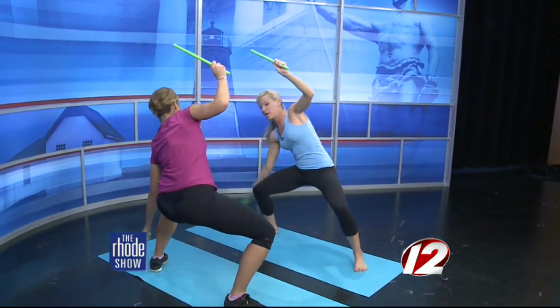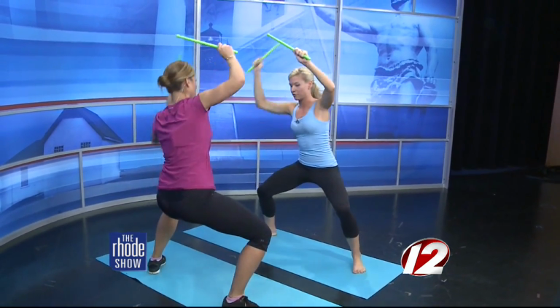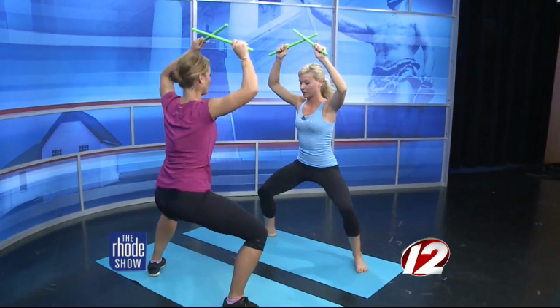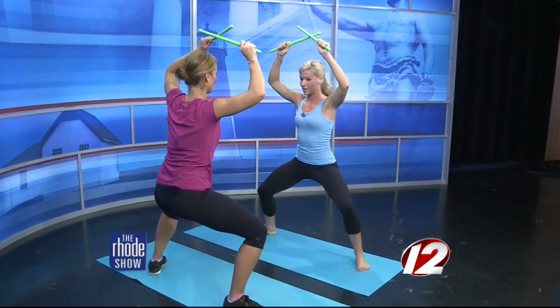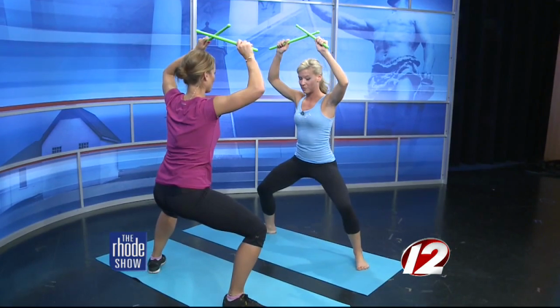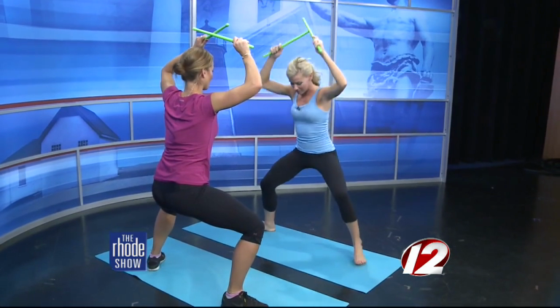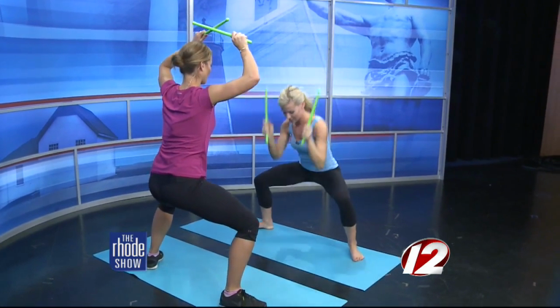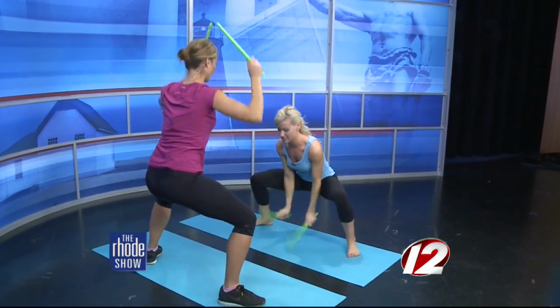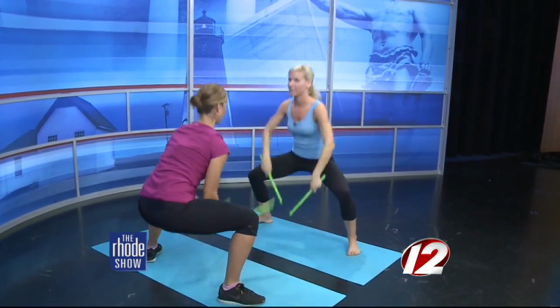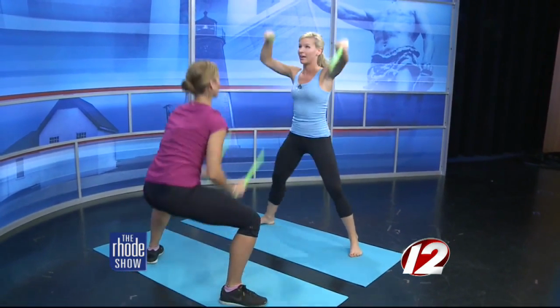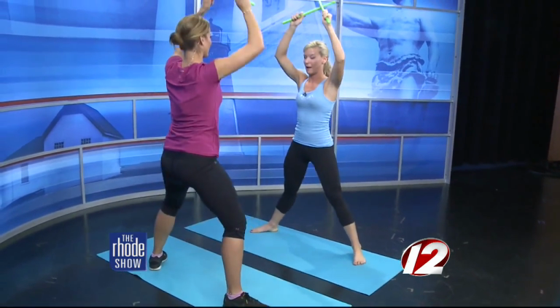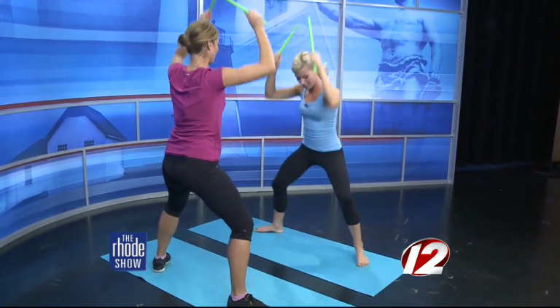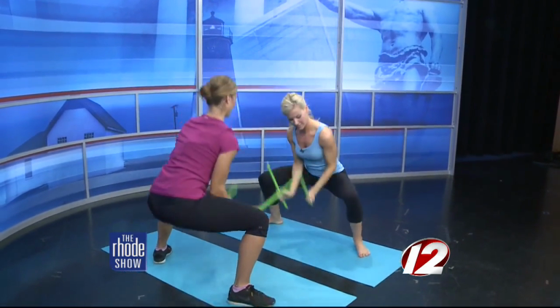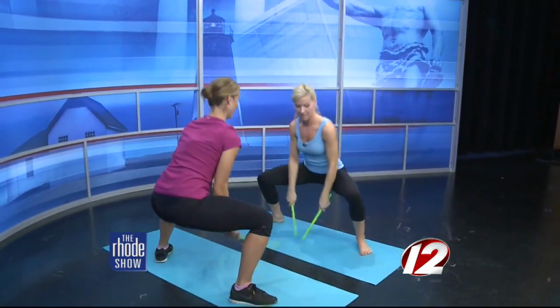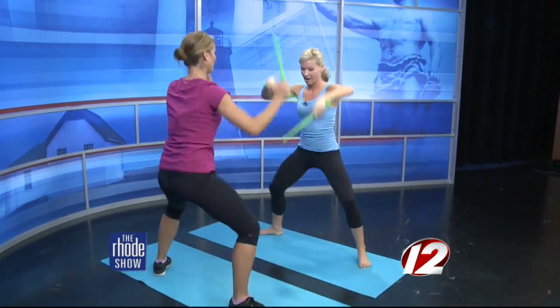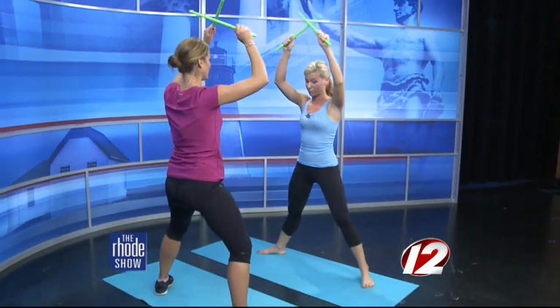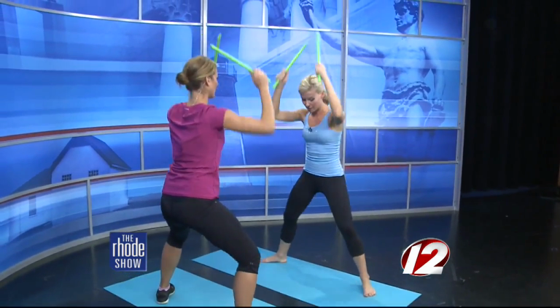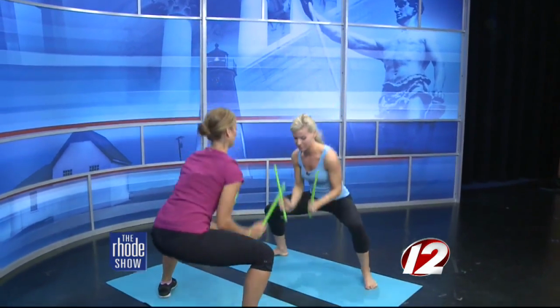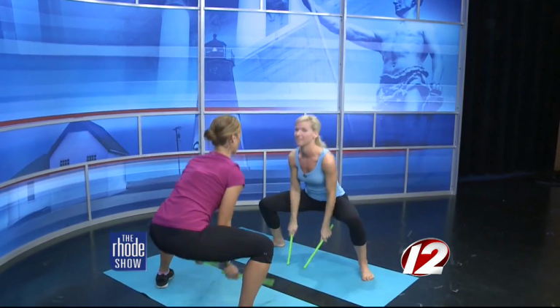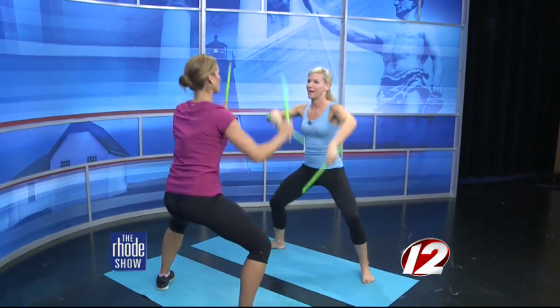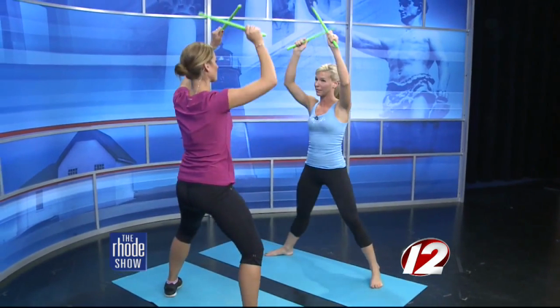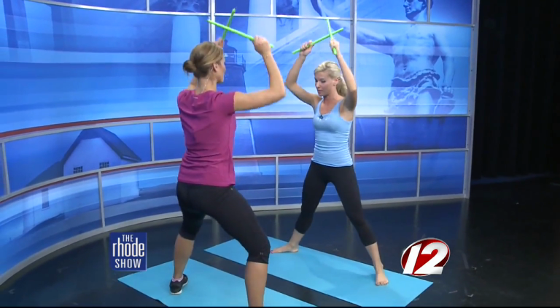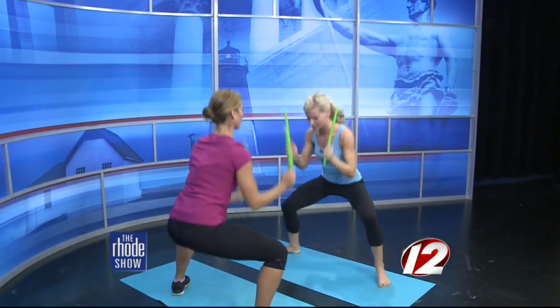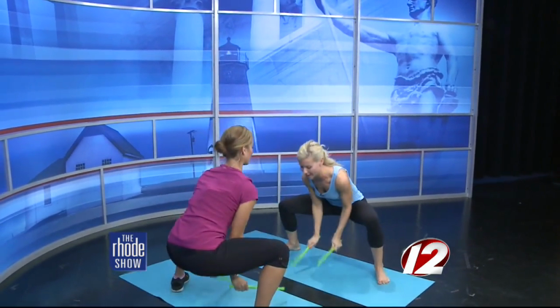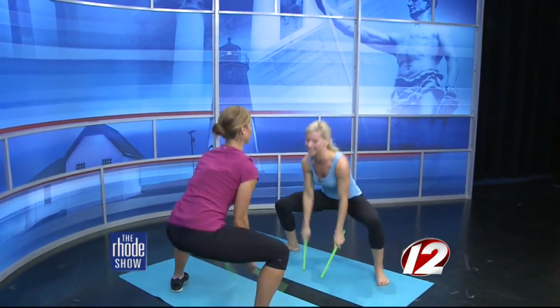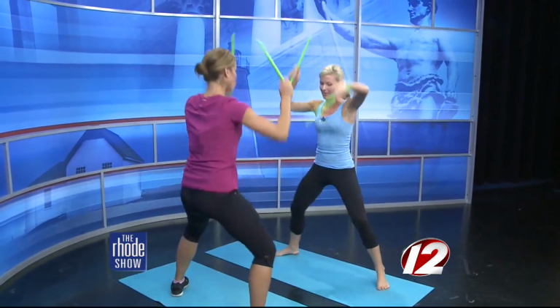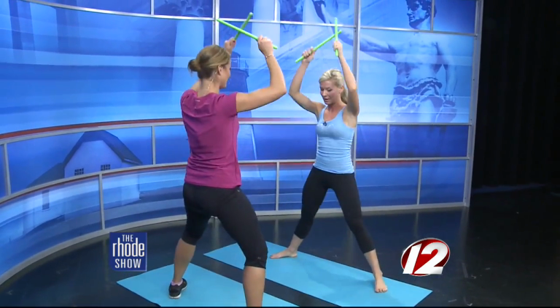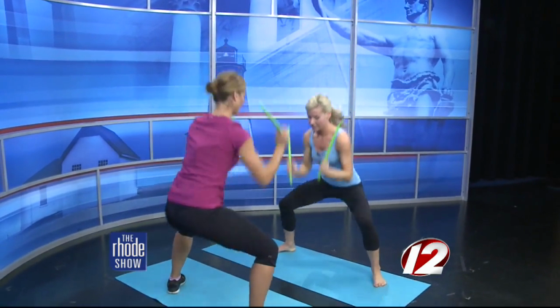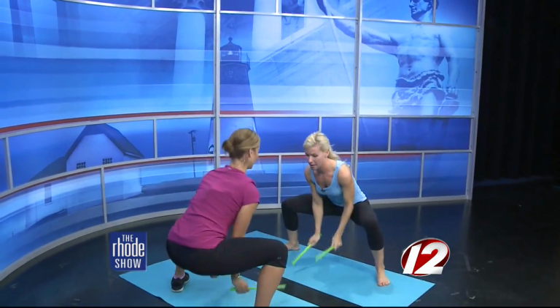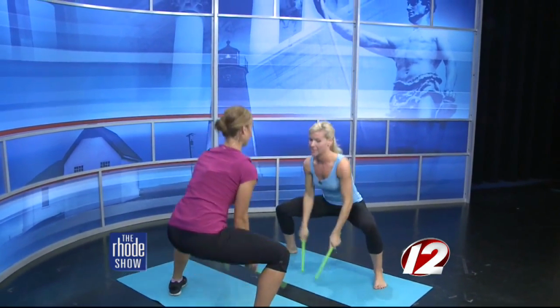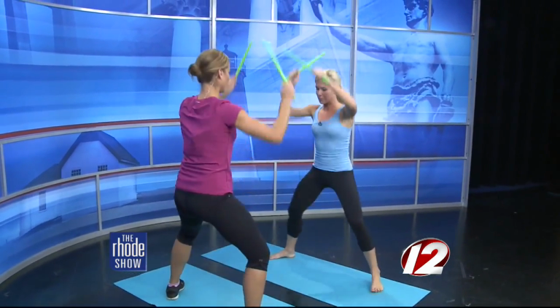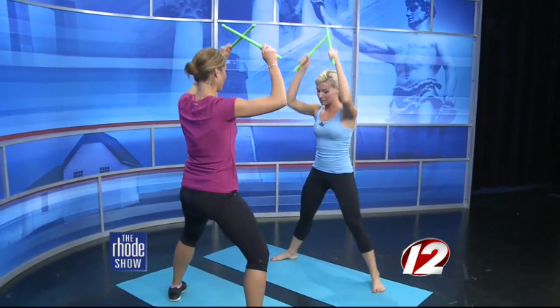And then if you want to get crazy, we can come down center — down and up. Down and really drive it through those heels, and lift. How about a double tap, tap, hit — tap, lift — add a little bounce.